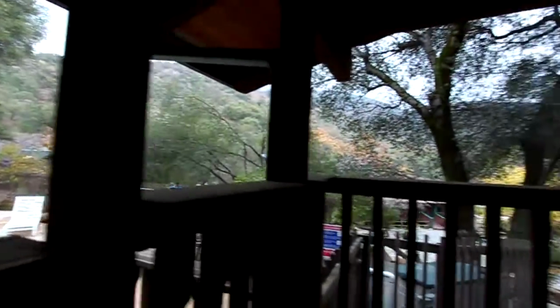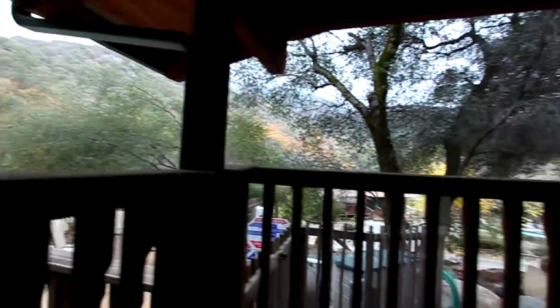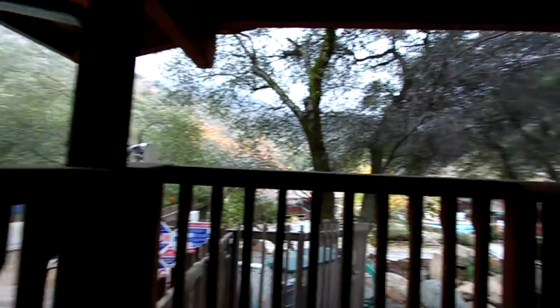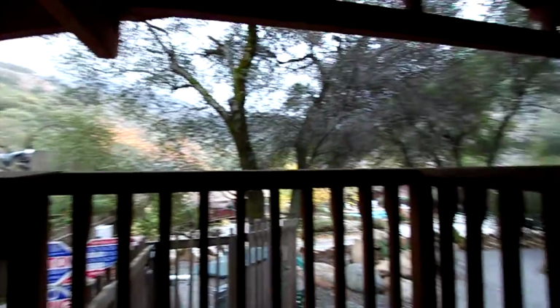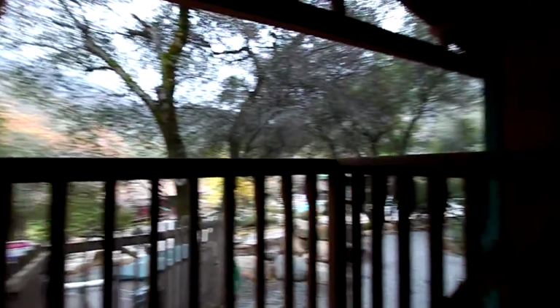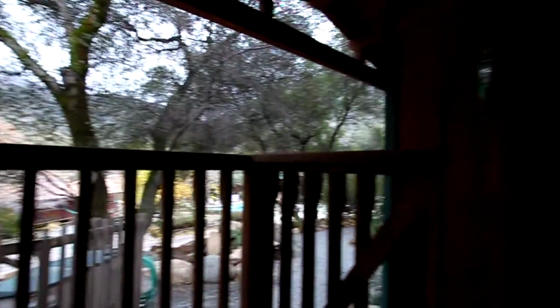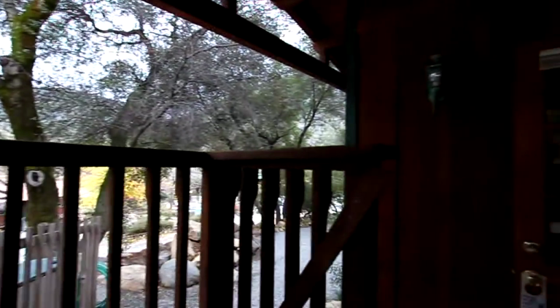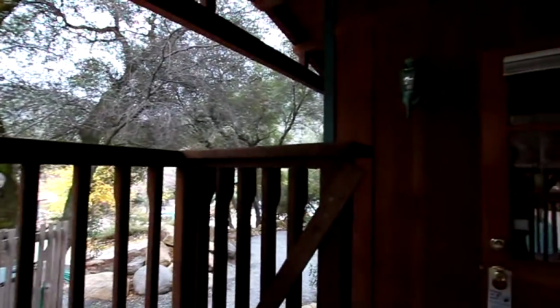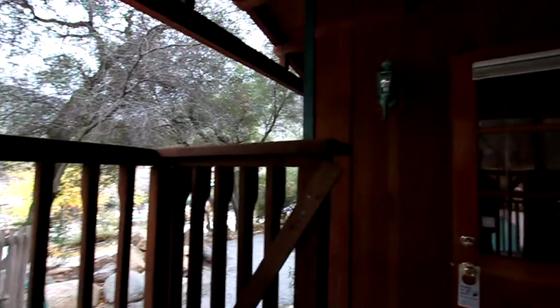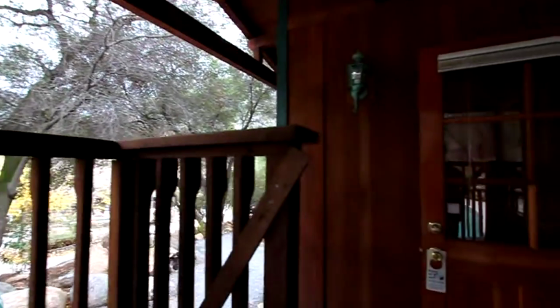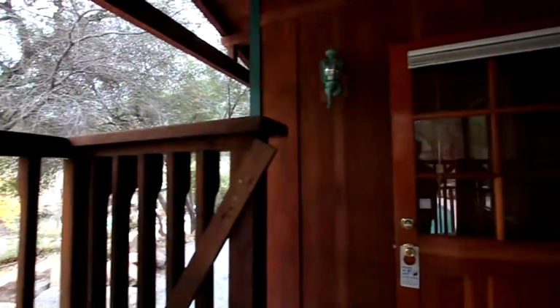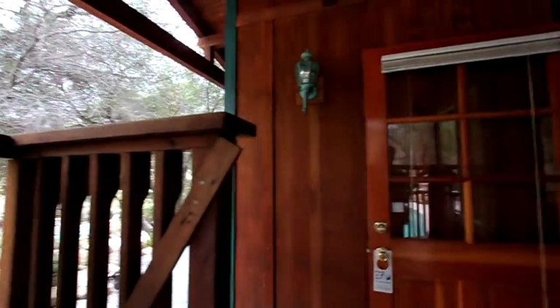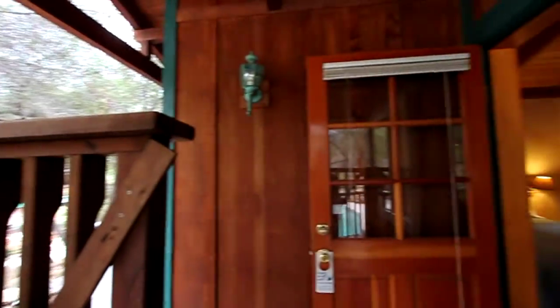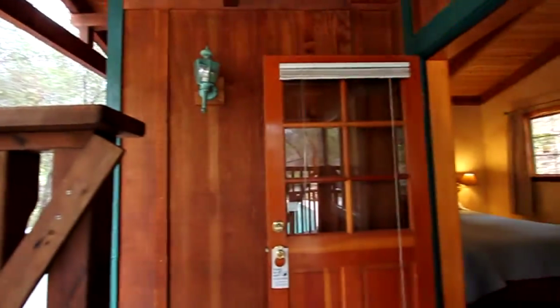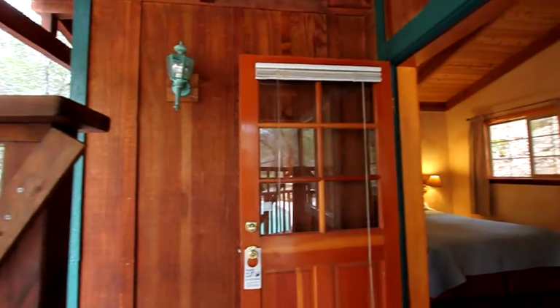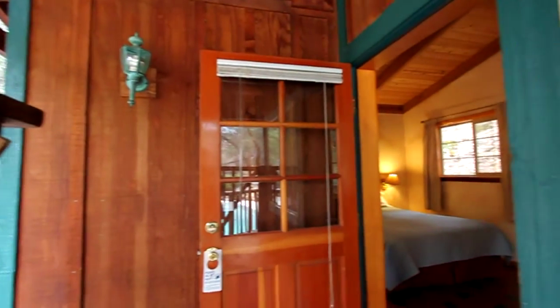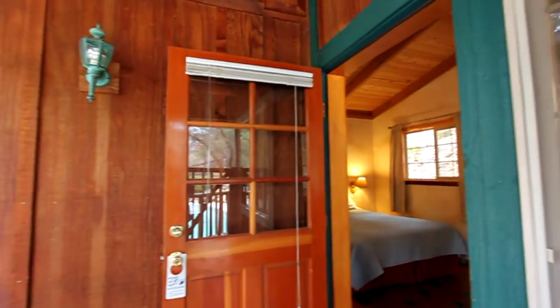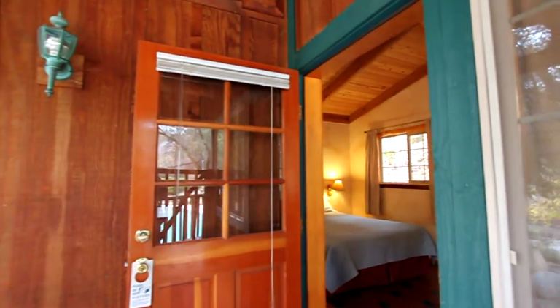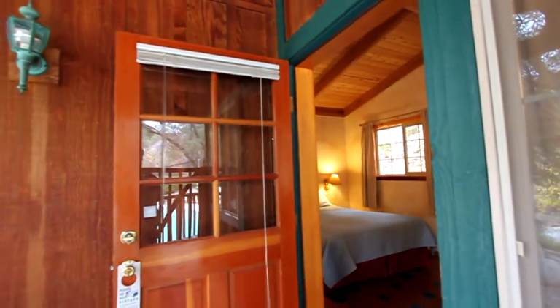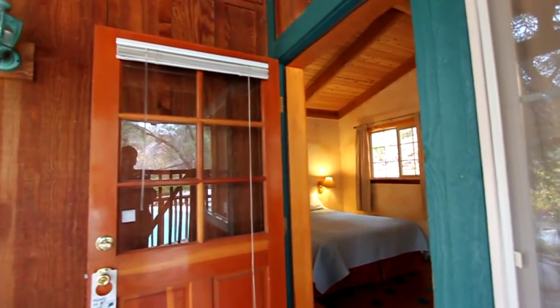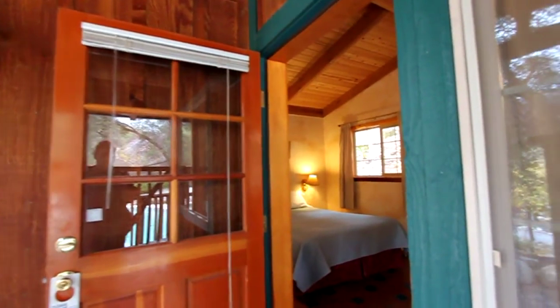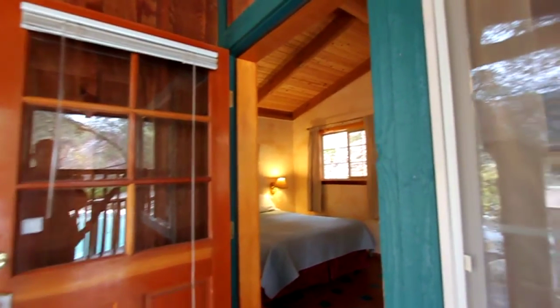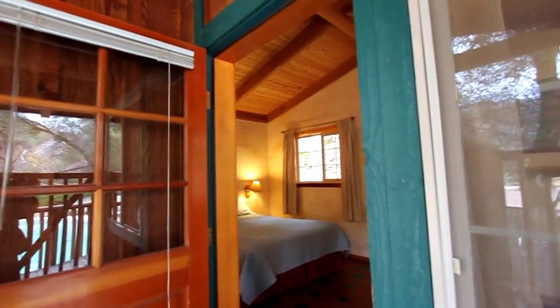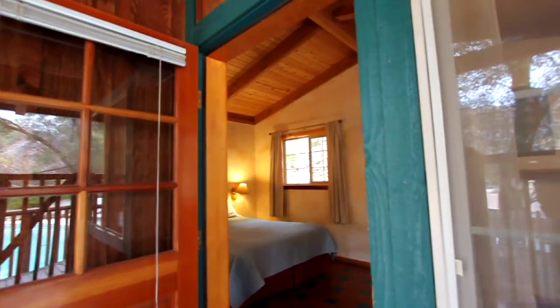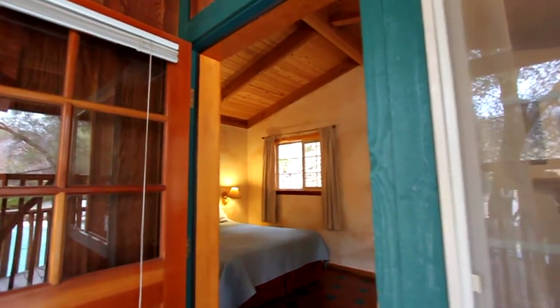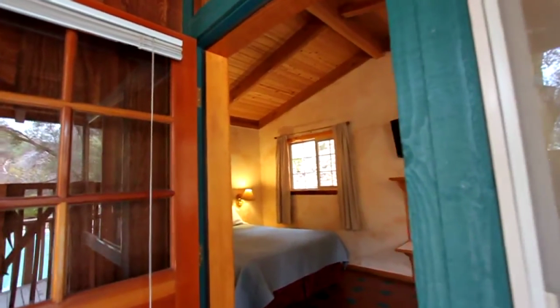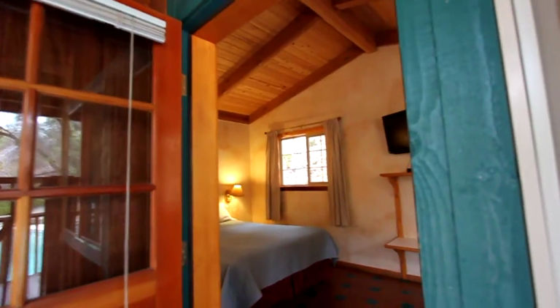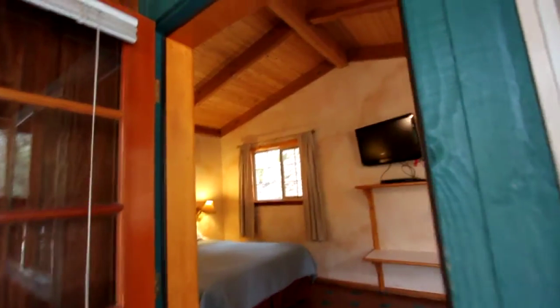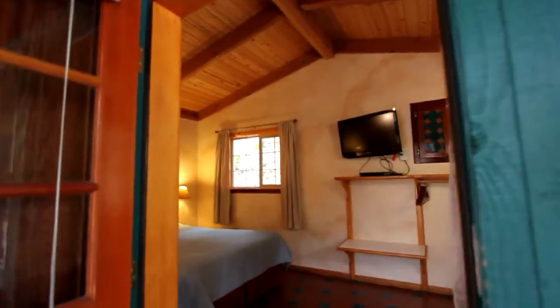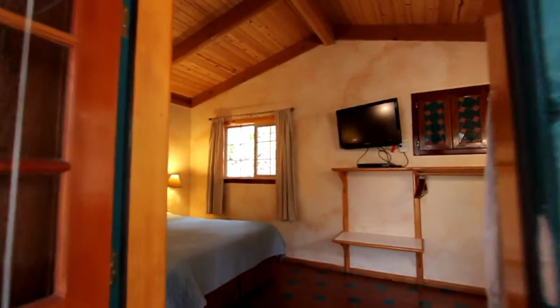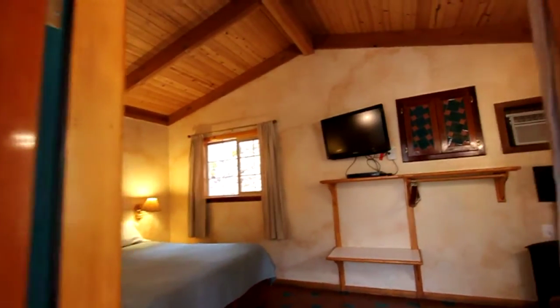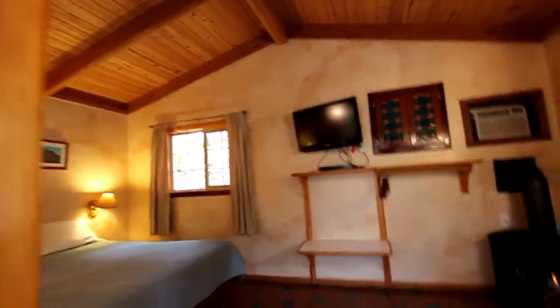It's really pretty. You cannot hear the pool filter — we have a very, very expensive and quiet ultra-efficient pool filter and pump, so you don't hear any noise at Hummingbird.